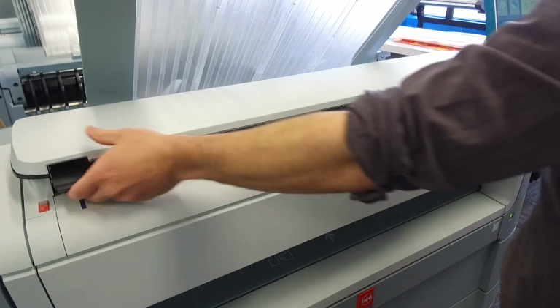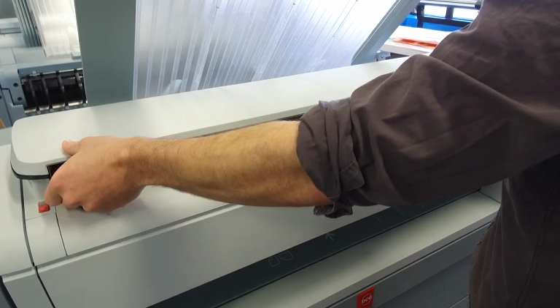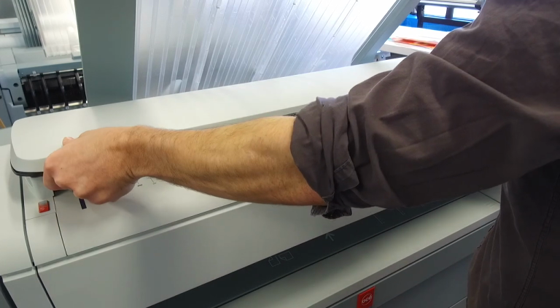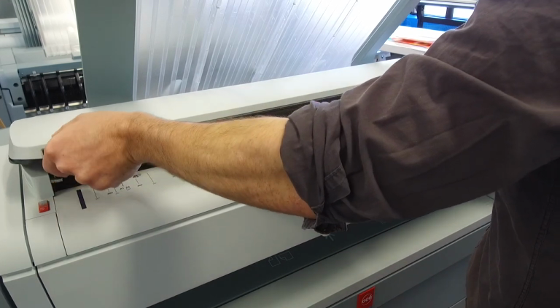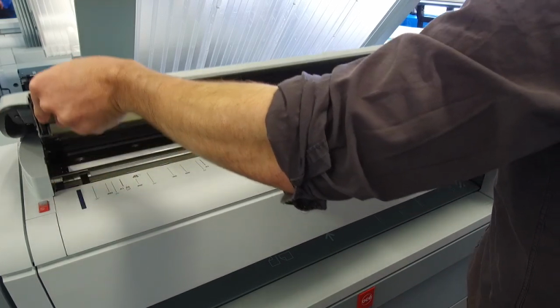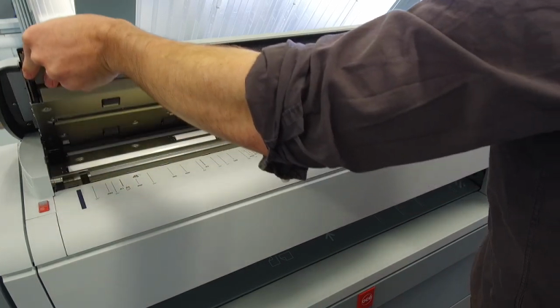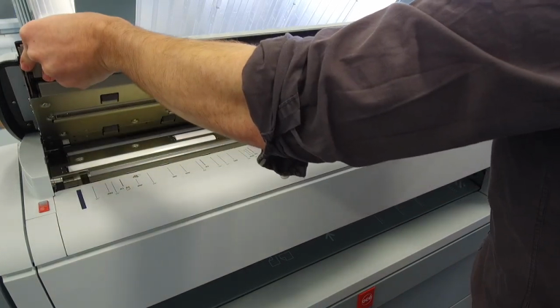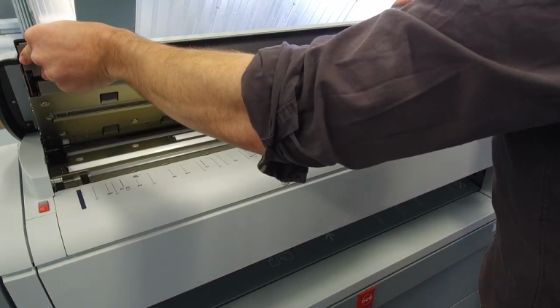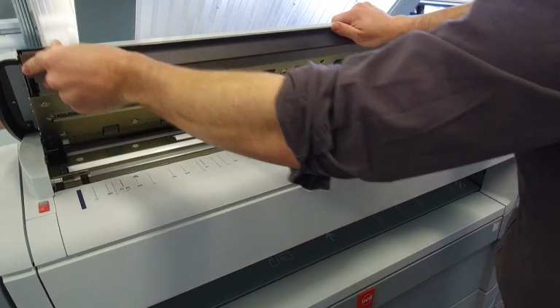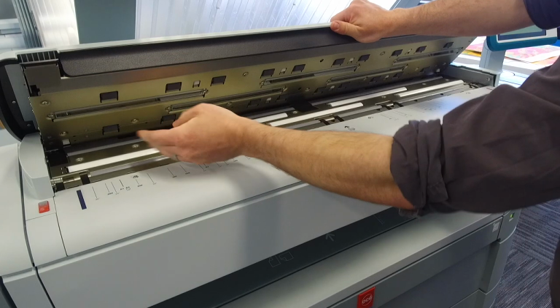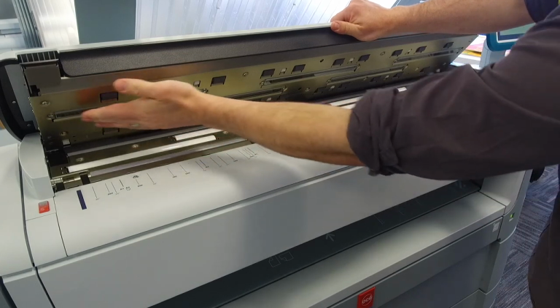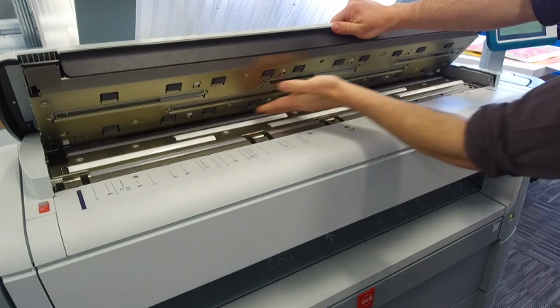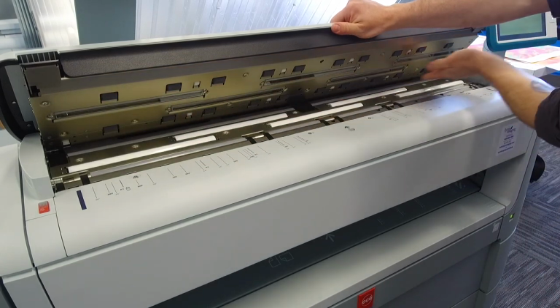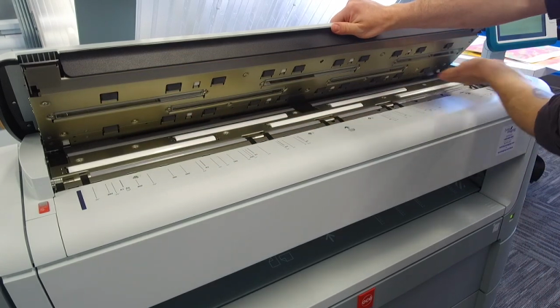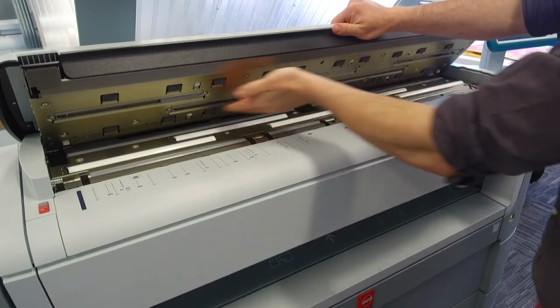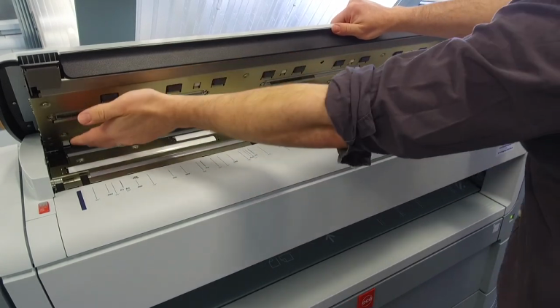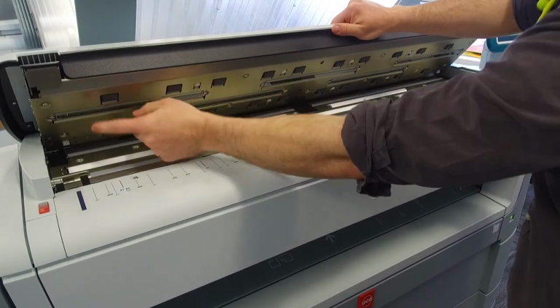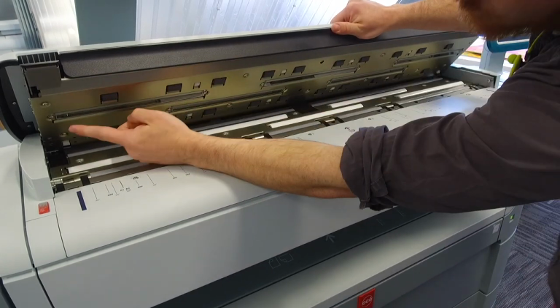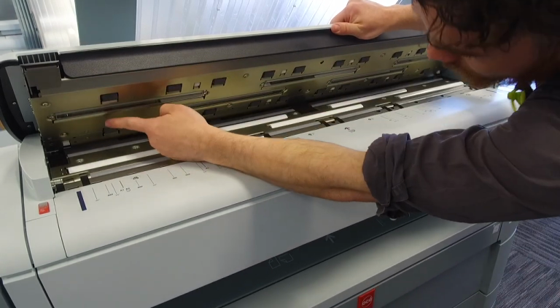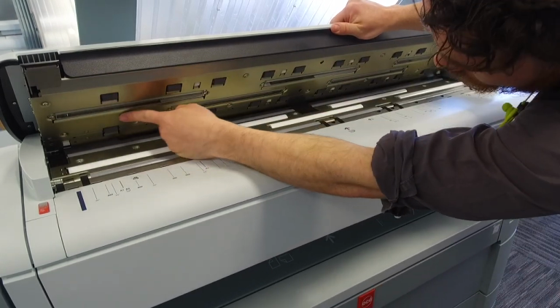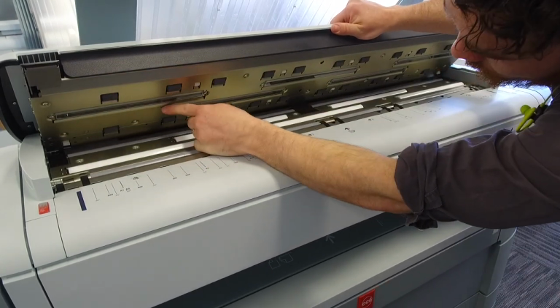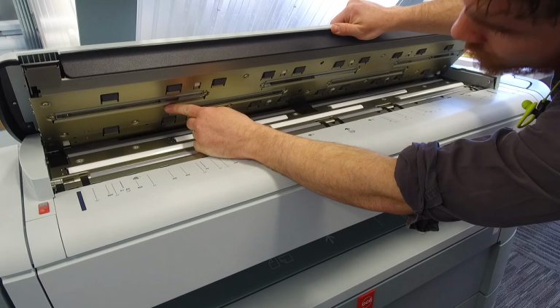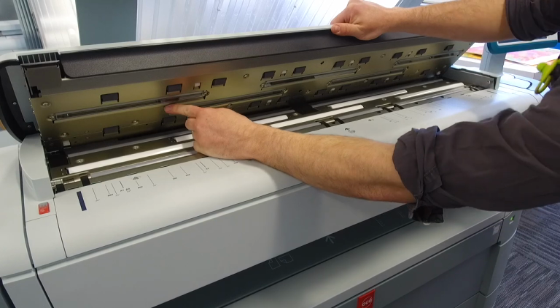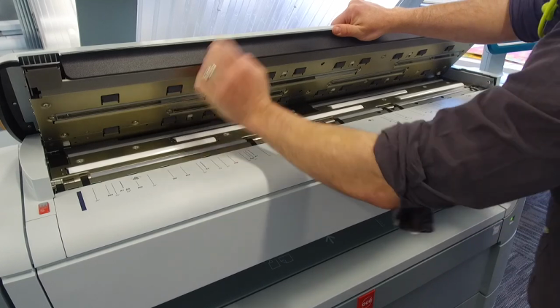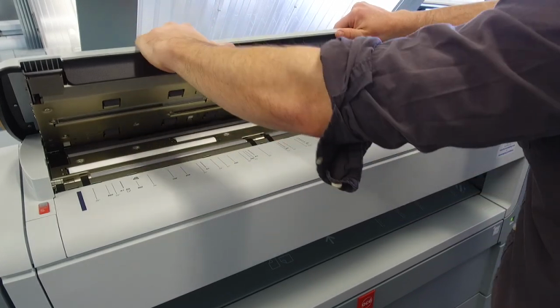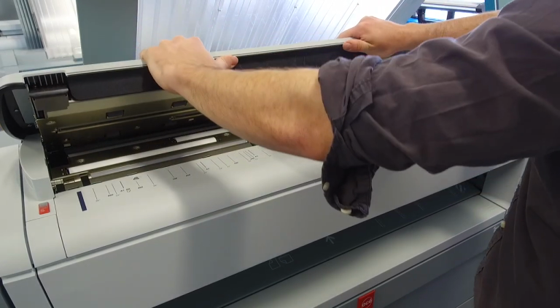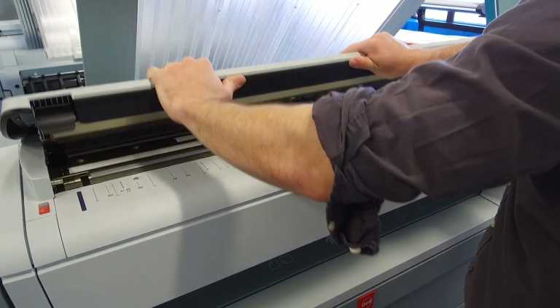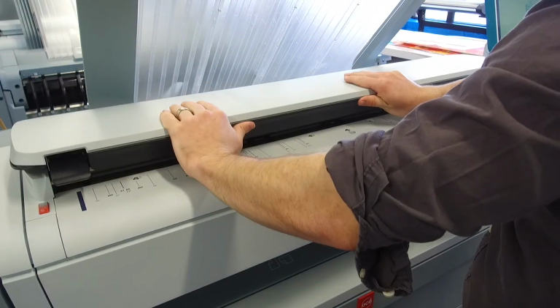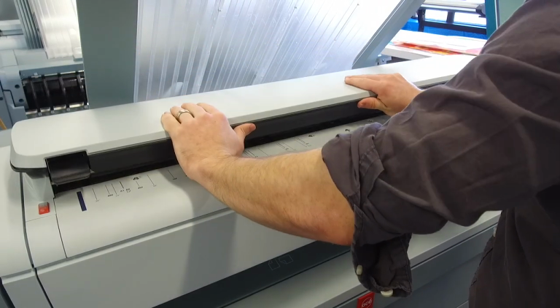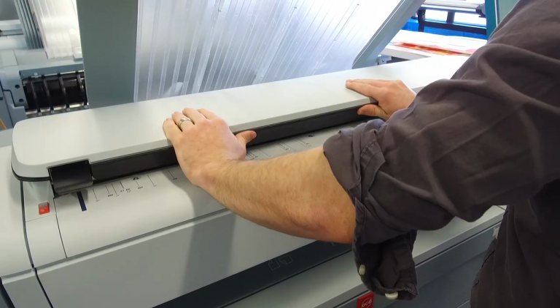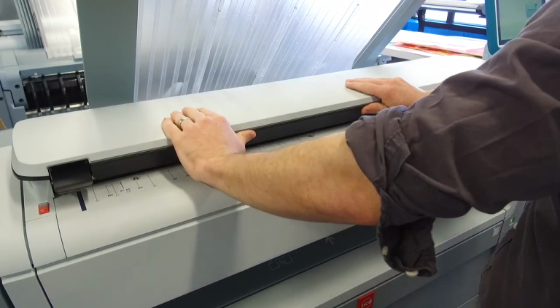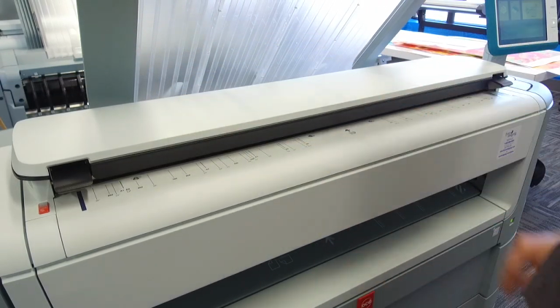First, lift up the scanner head by lifting on the two black levers at either side of the scanner. Then, with a small amount of Windex on a paper towel, clean the glass panels very carefully. Be sure not to scratch them, then close down the panel after it is dry.